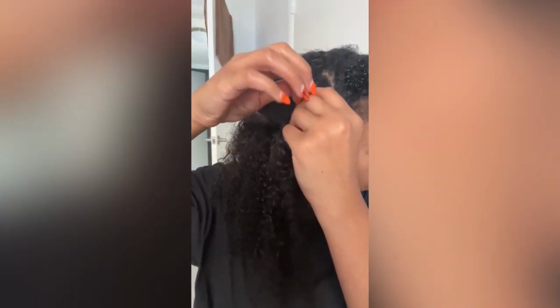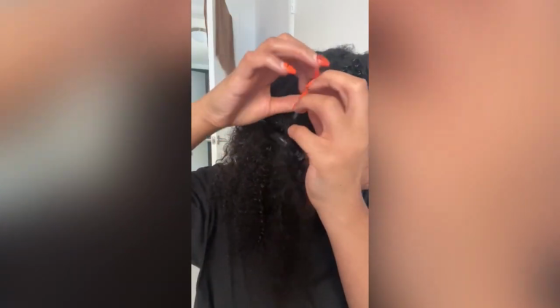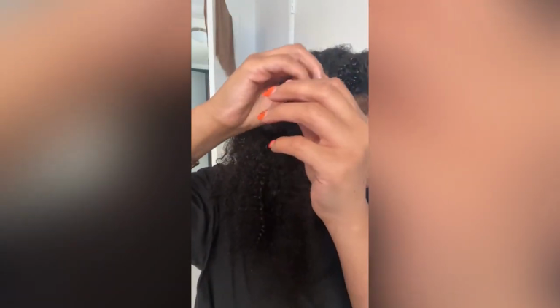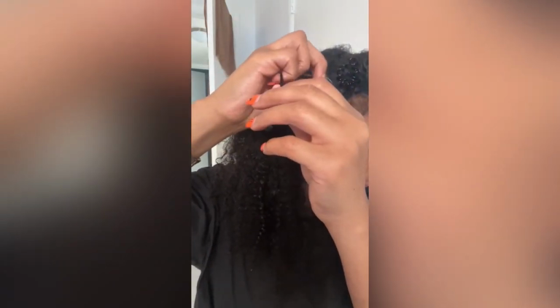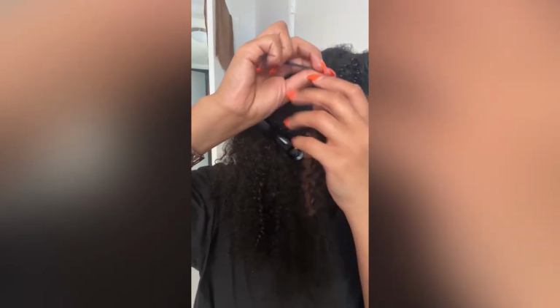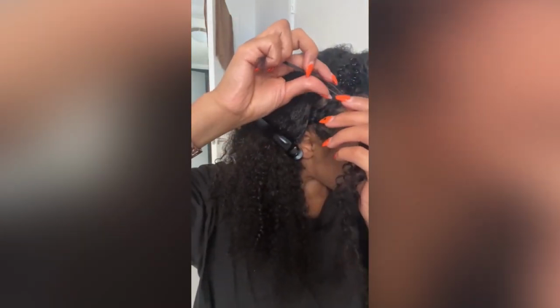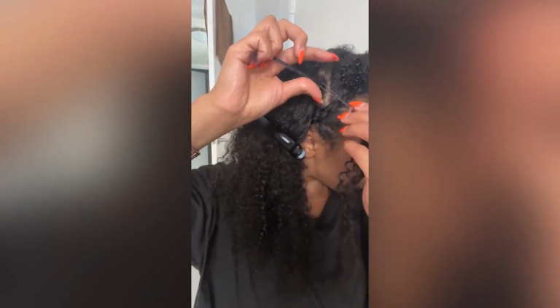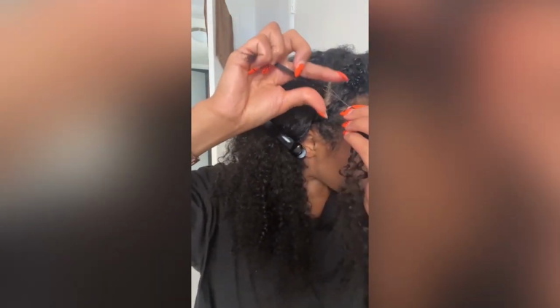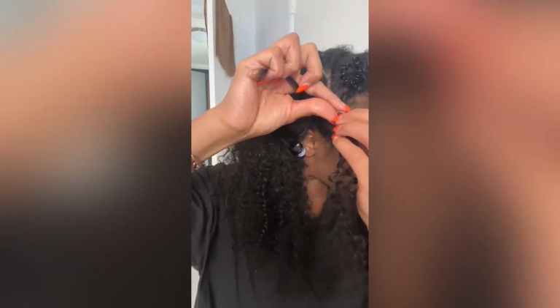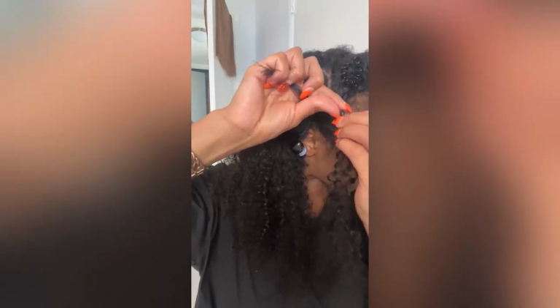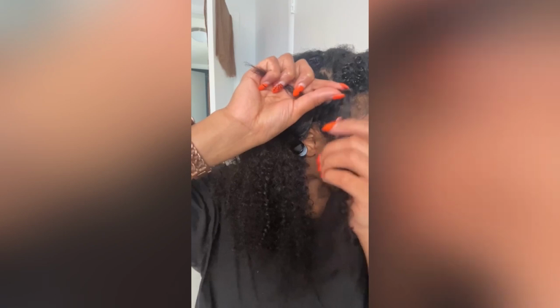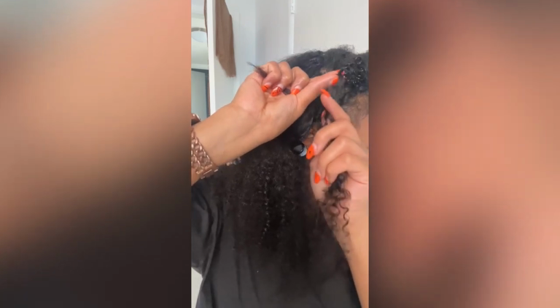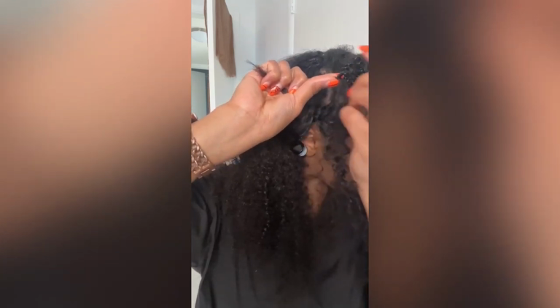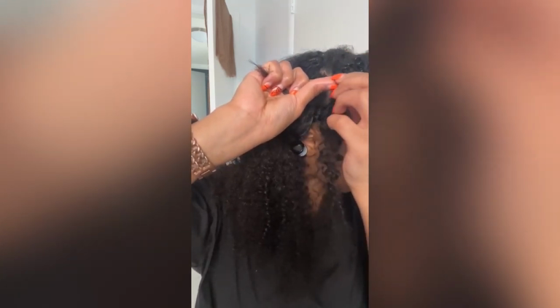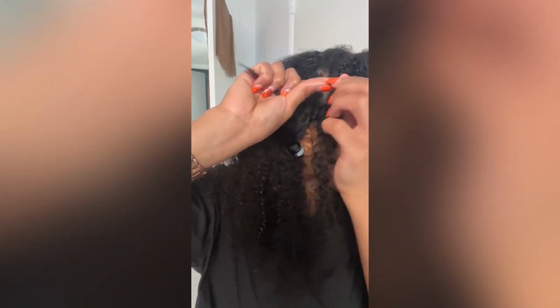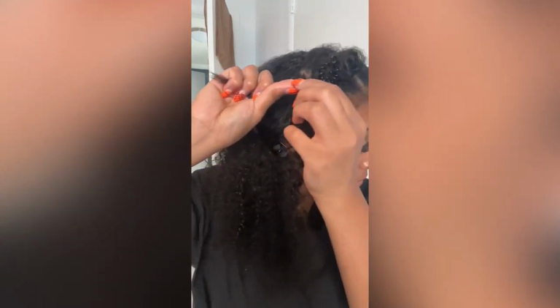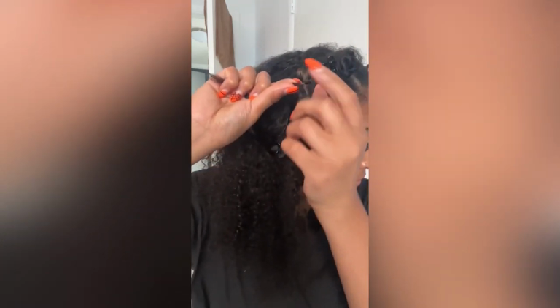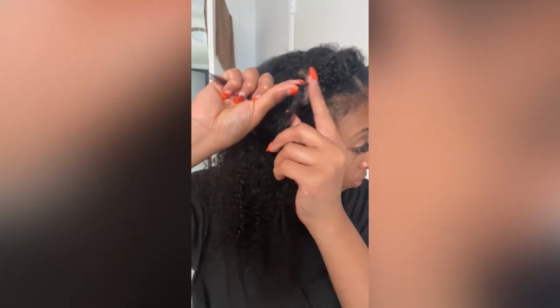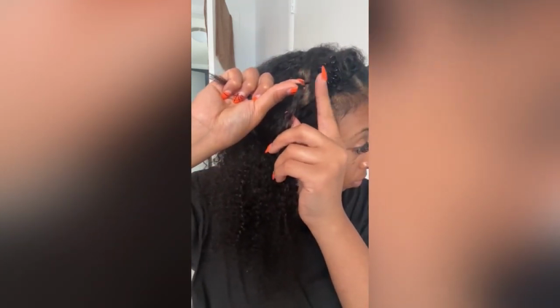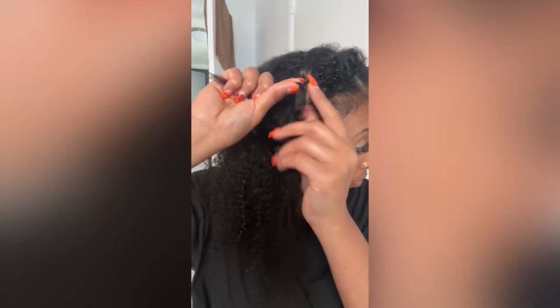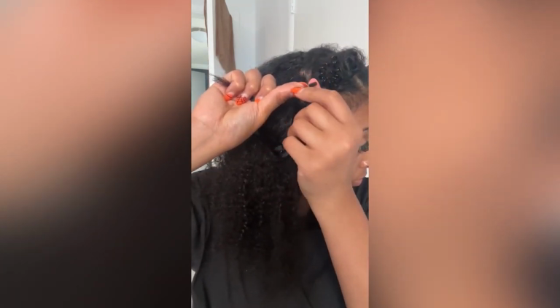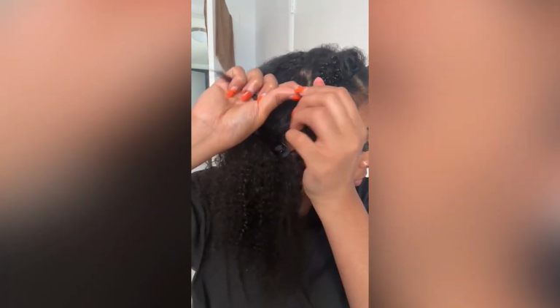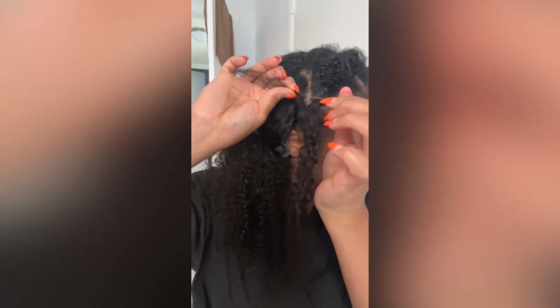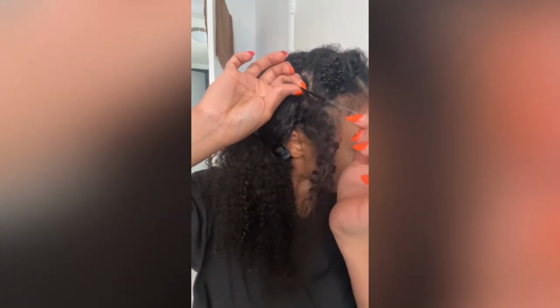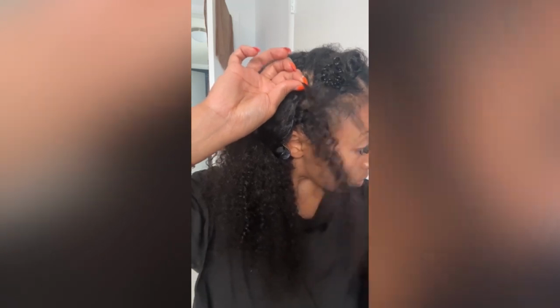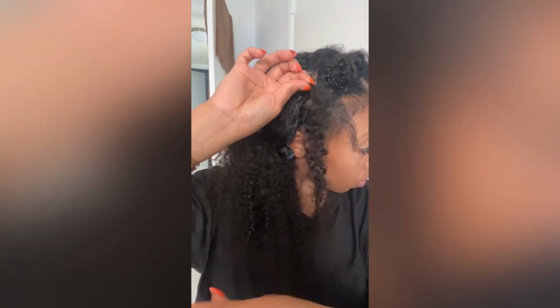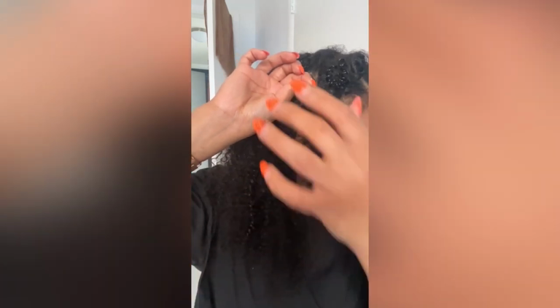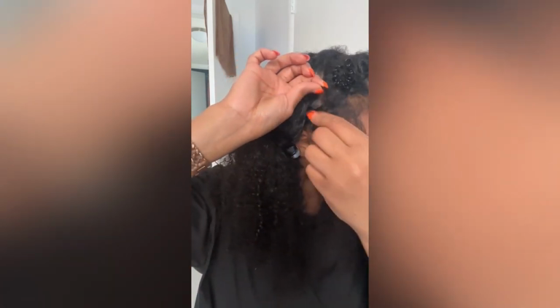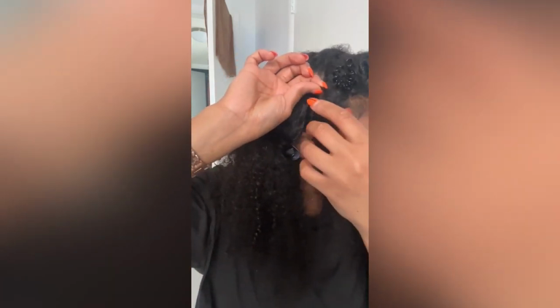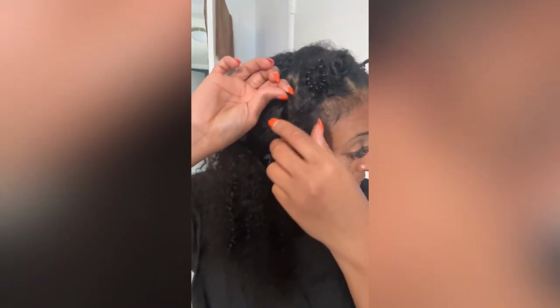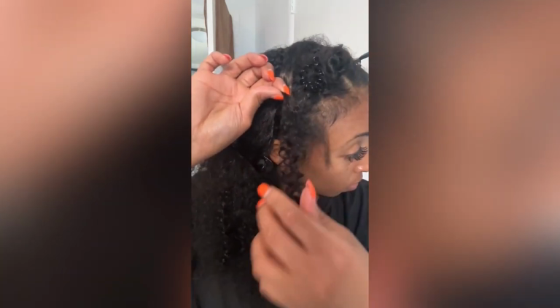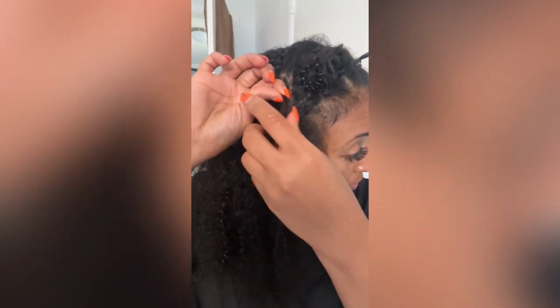Basically, all you do is grab a little piece of hair, put it through the micro loop — the little white piece — and then with the little tiny black piece, you pull through it, just like that. You pull through it, then grab your own hair.